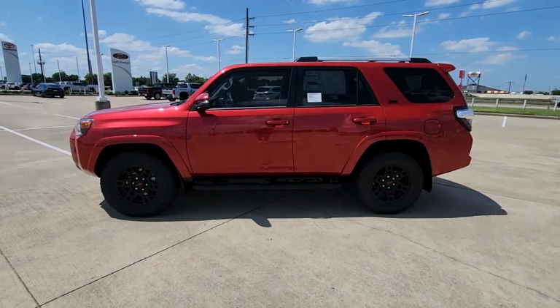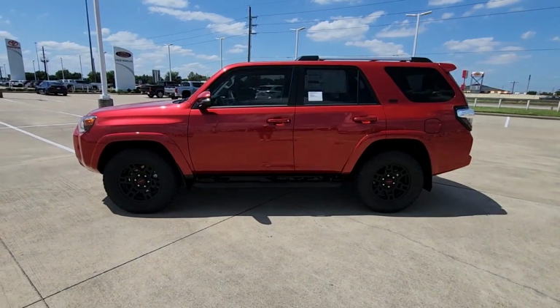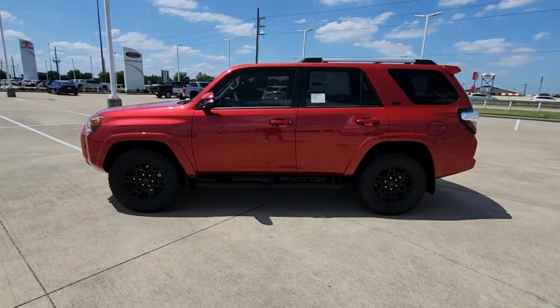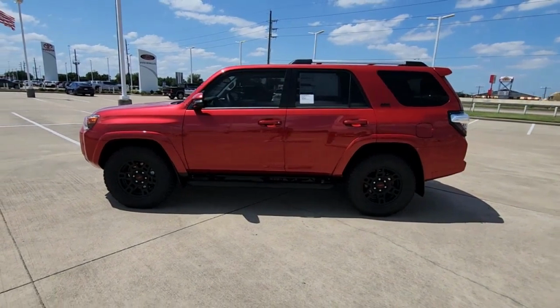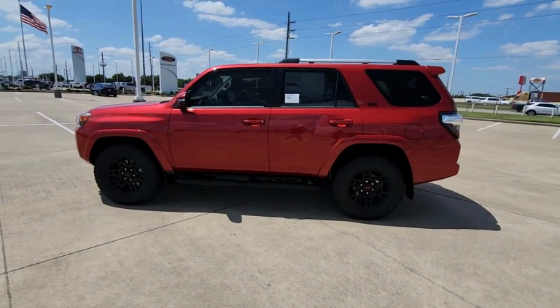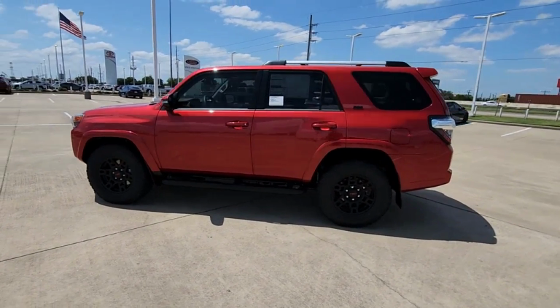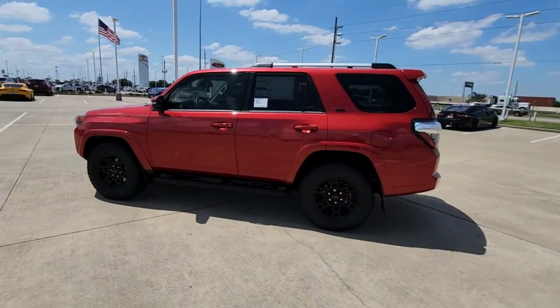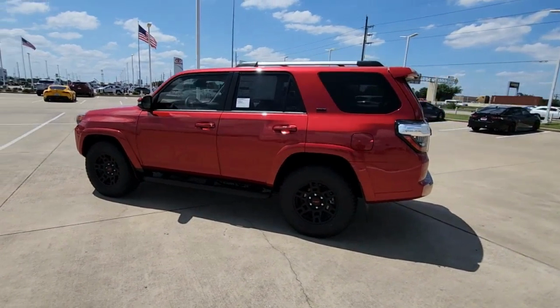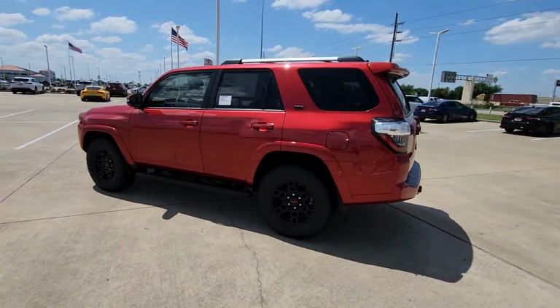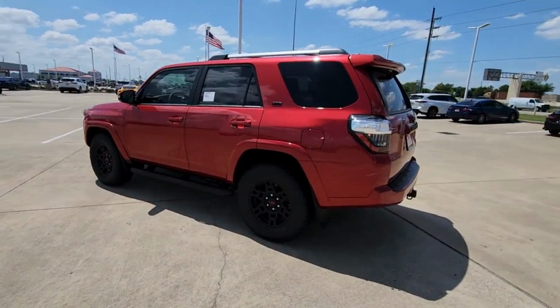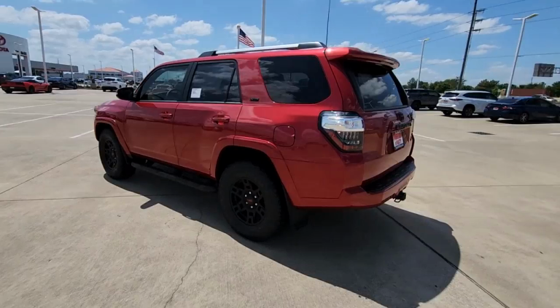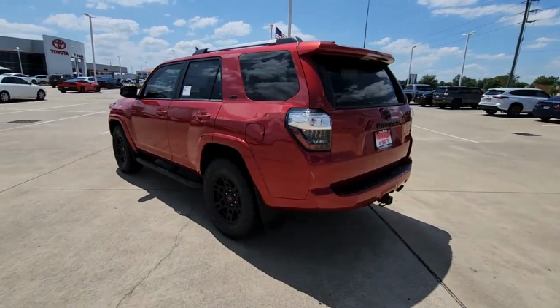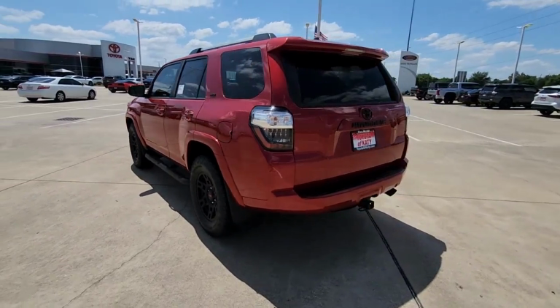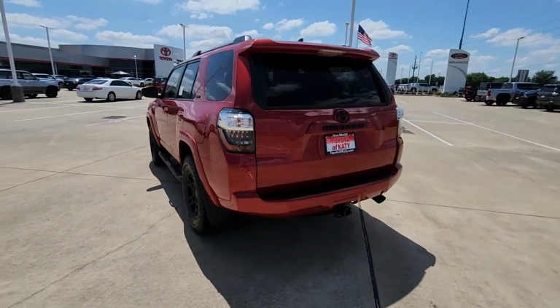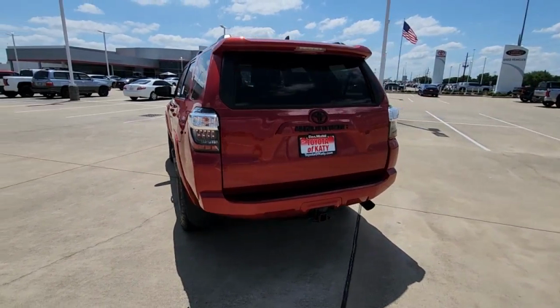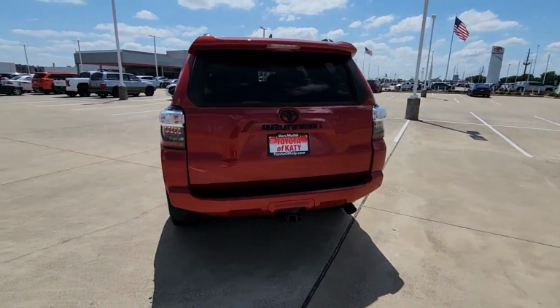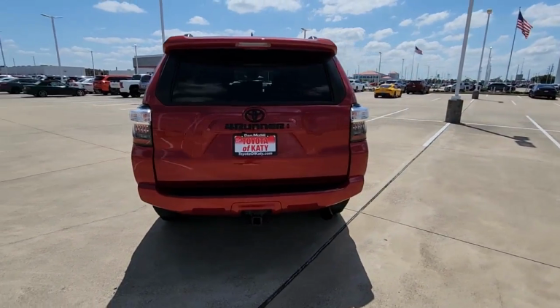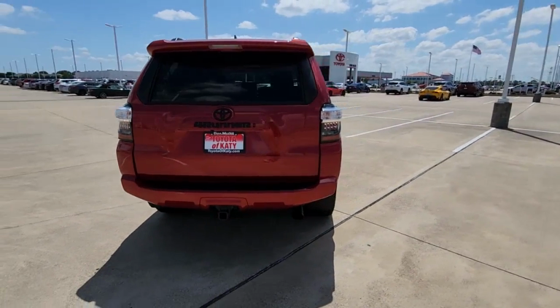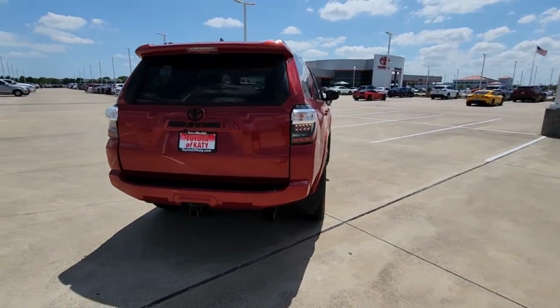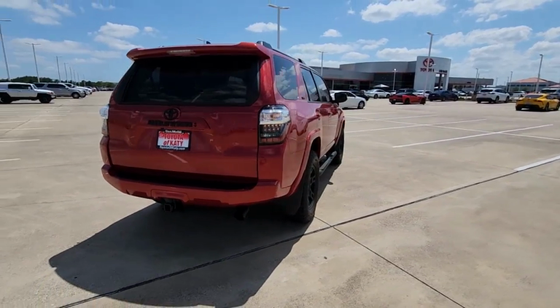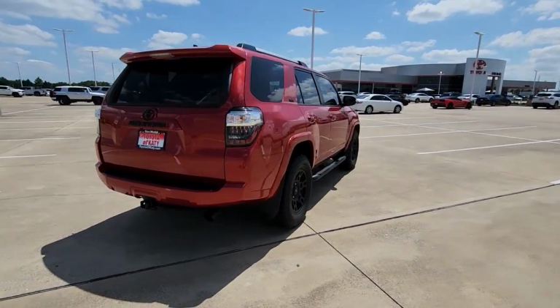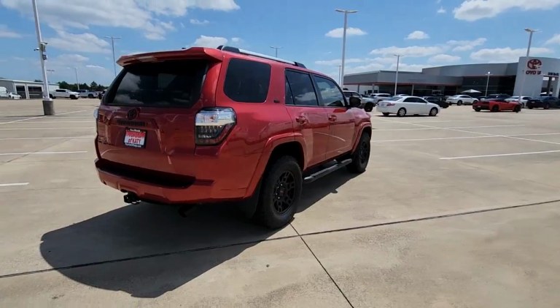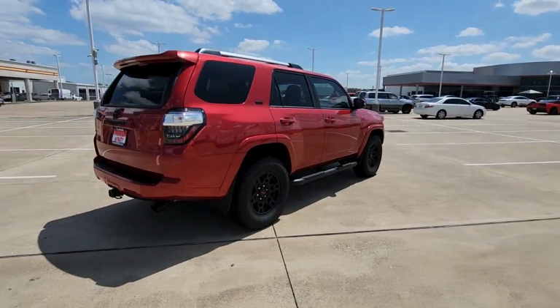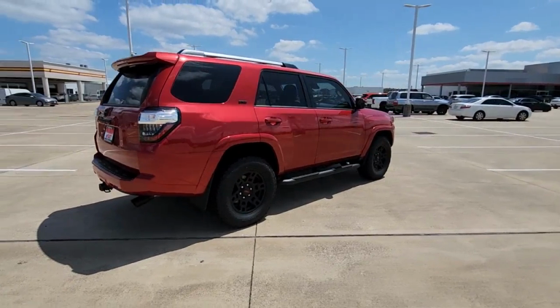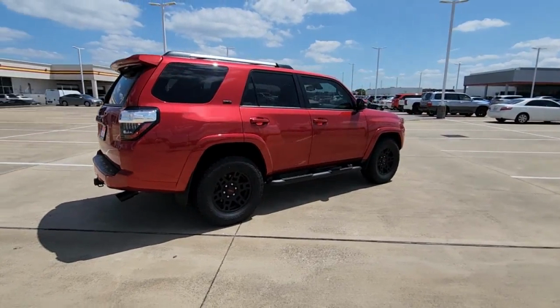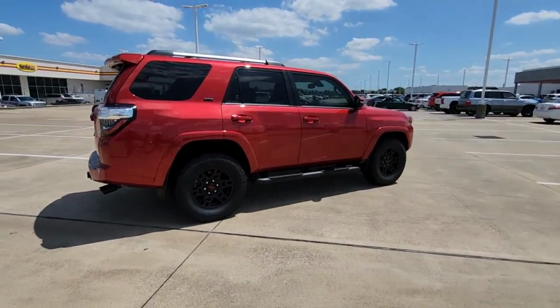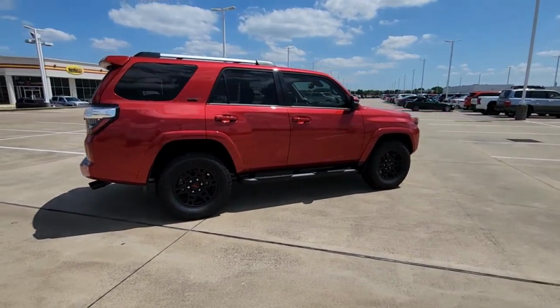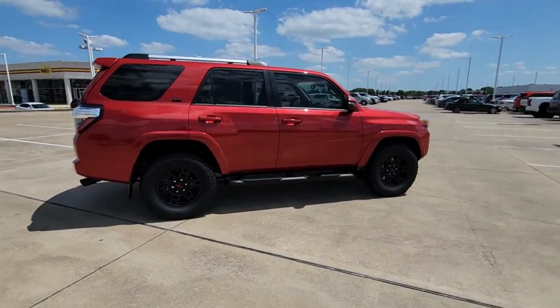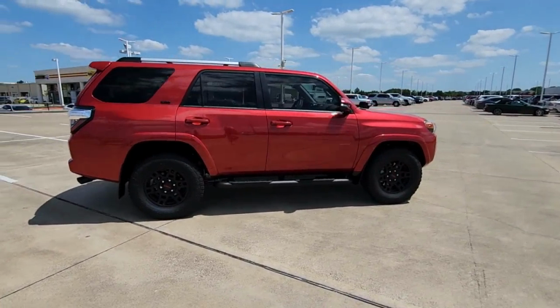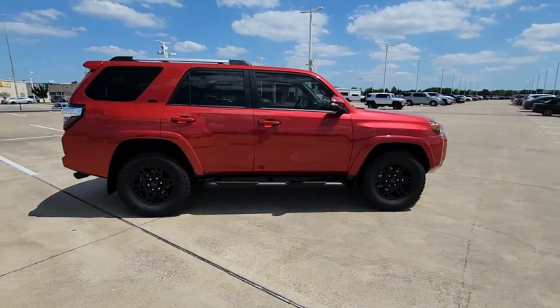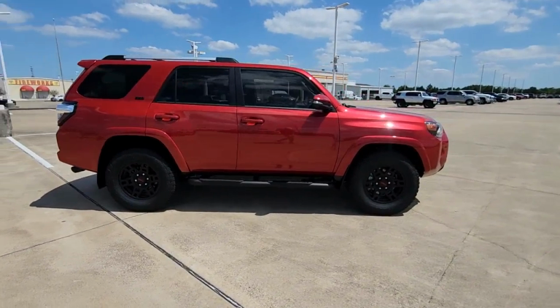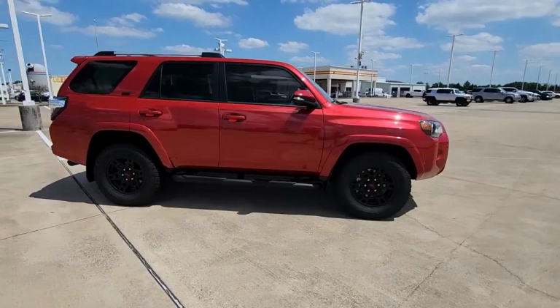Get into the 2023 Toyota 4Runner. Make every off-road adventure all it can be in this capable 4Runner. From its rugged, trail-focused design to its comfortable interior, this is the go-to vehicle for your outdoor lifestyle.